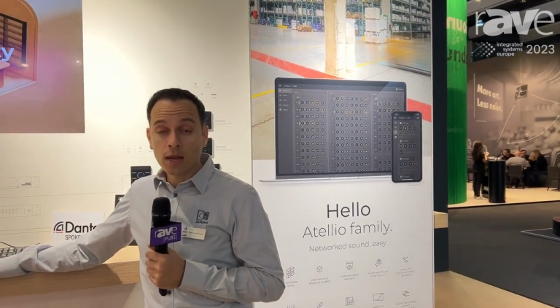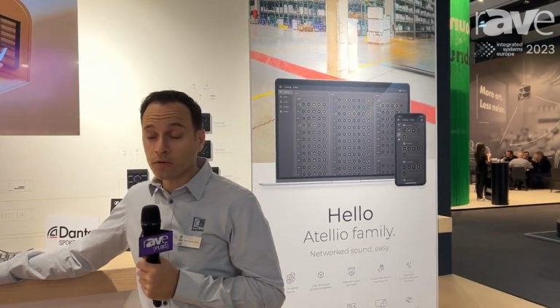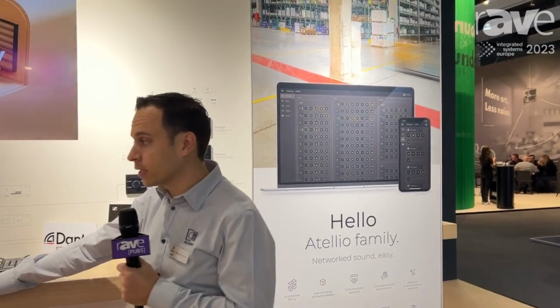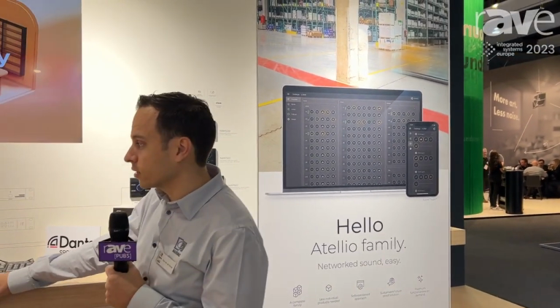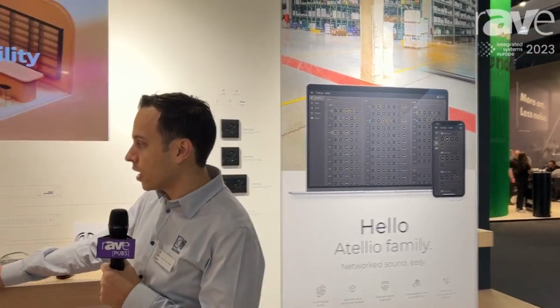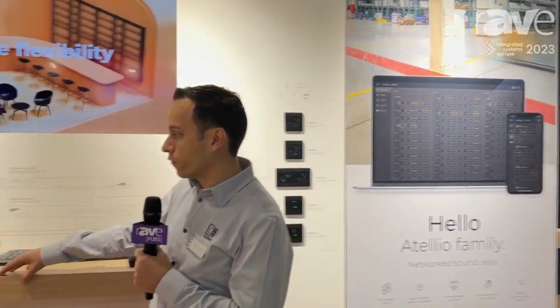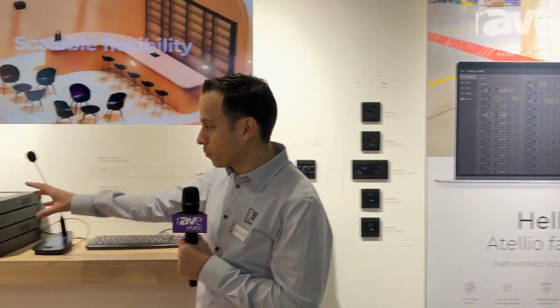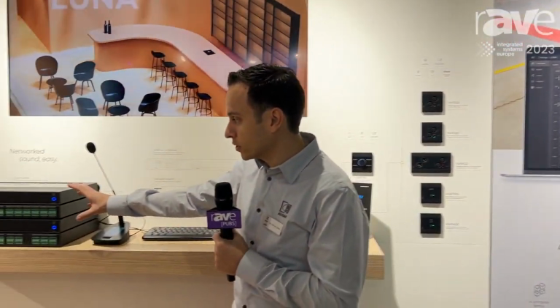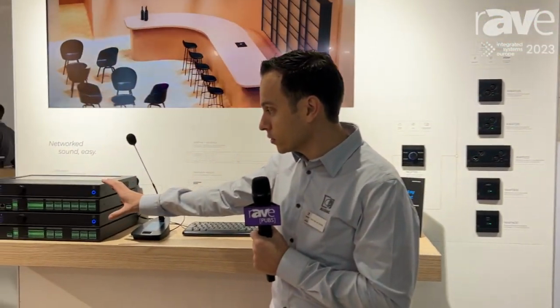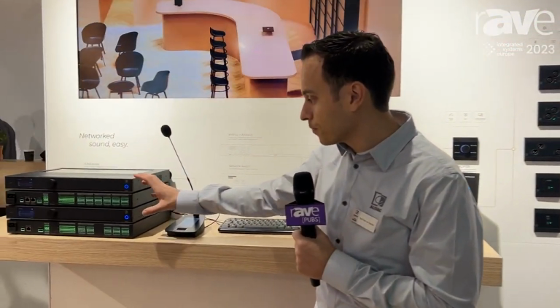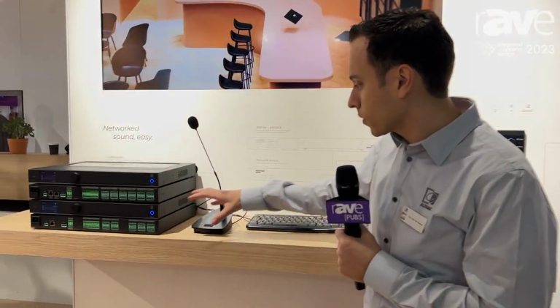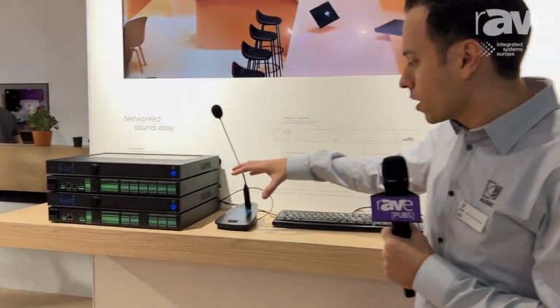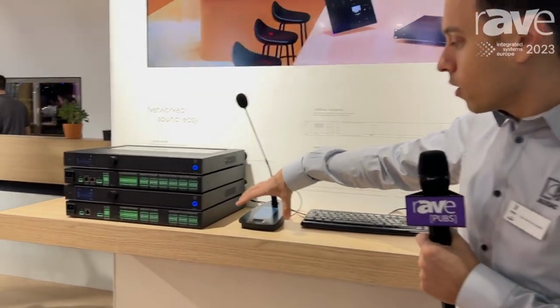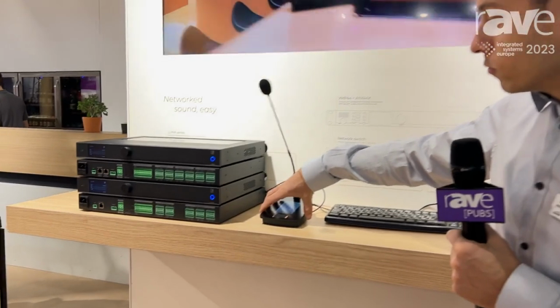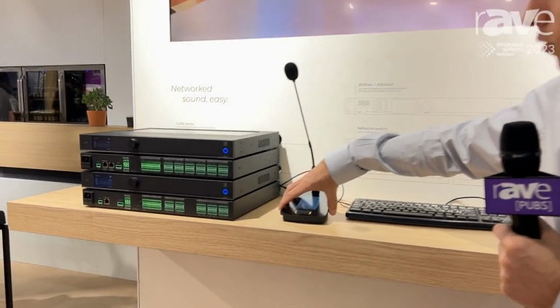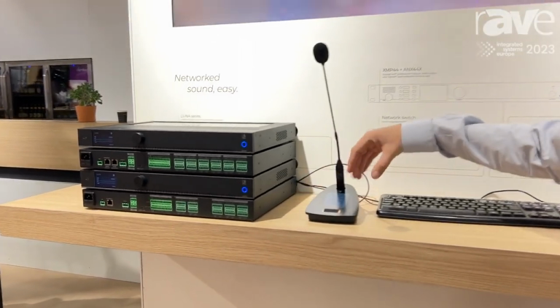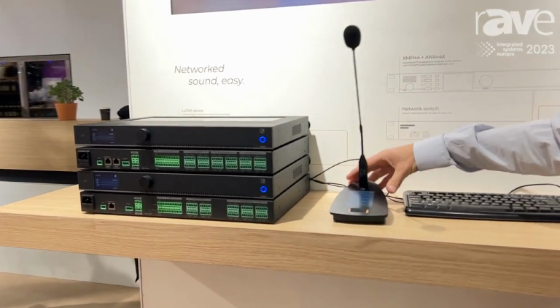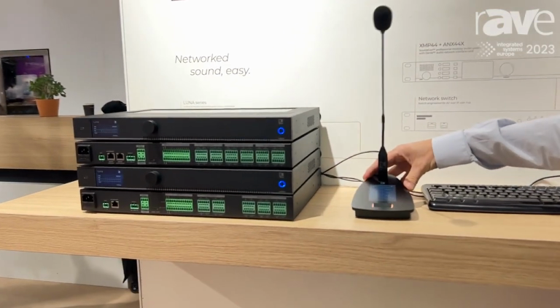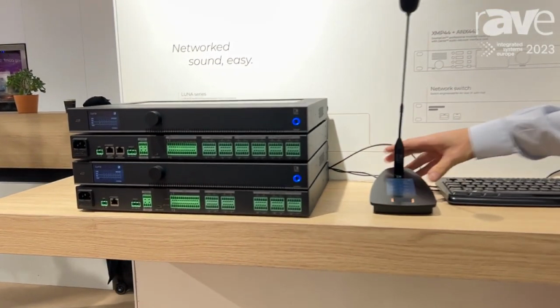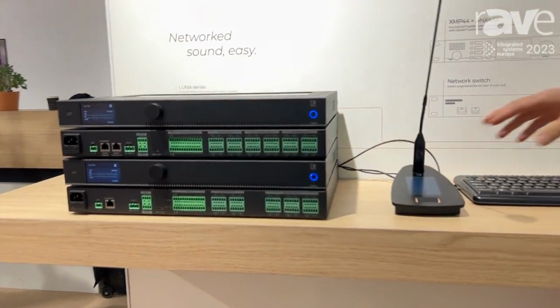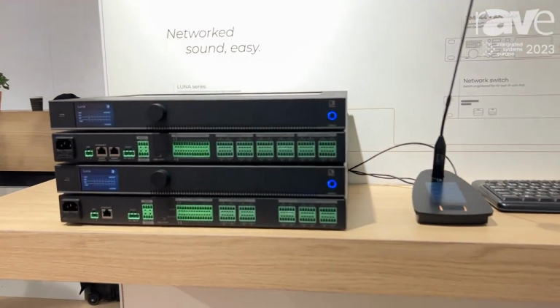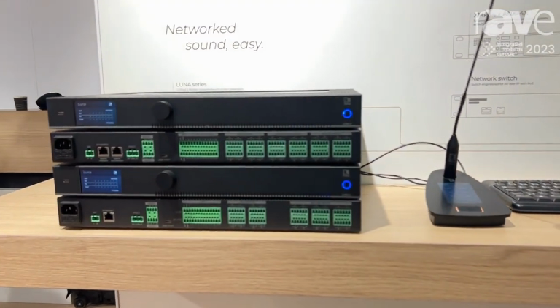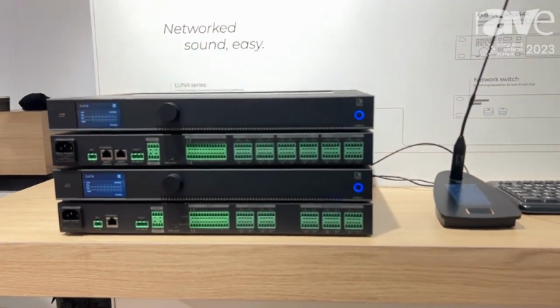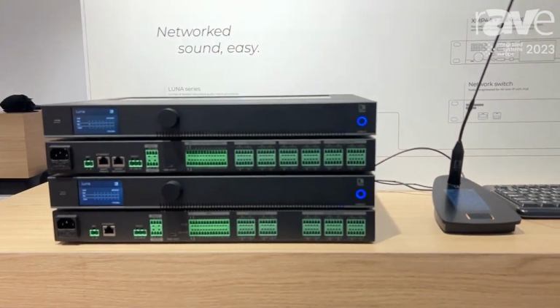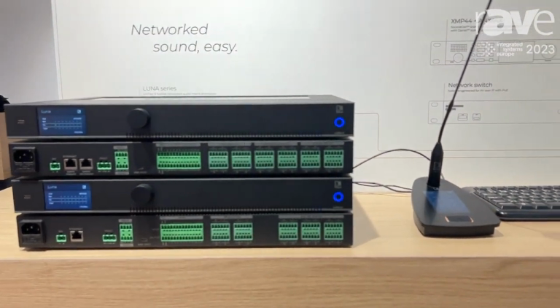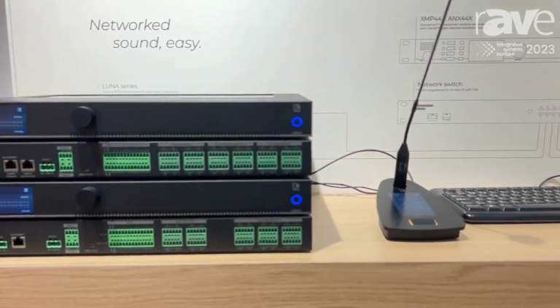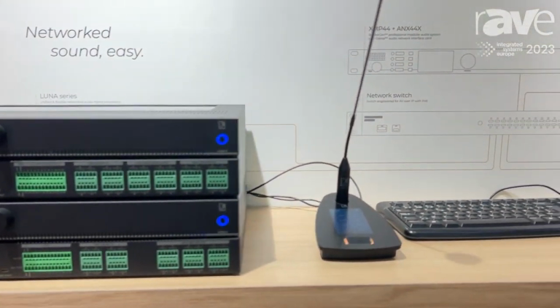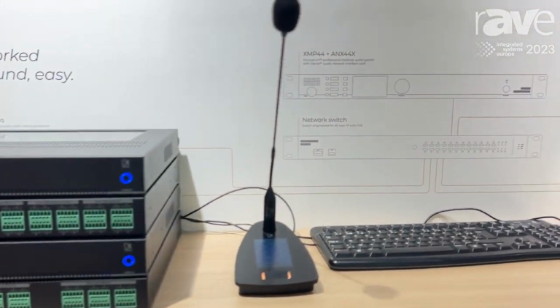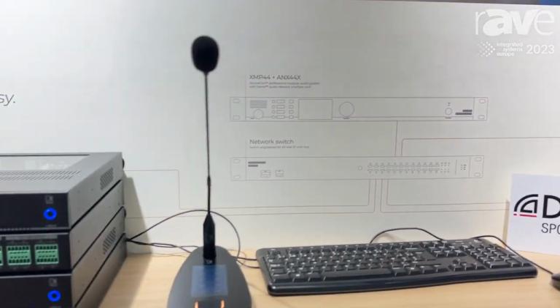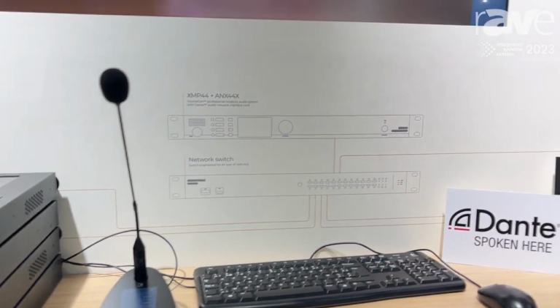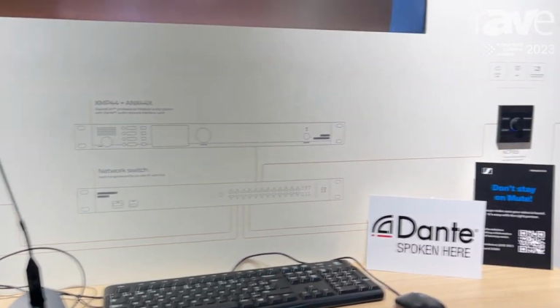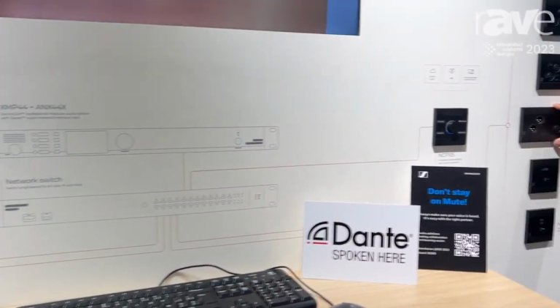The family consists of processors, devices such as paging units, wall controllers, and wall inputs.